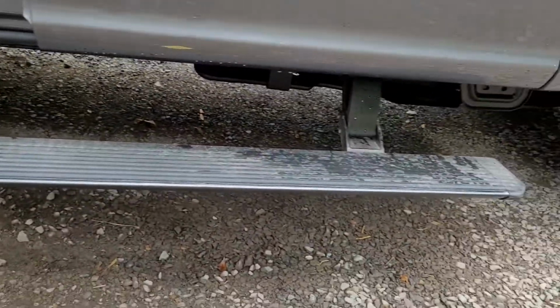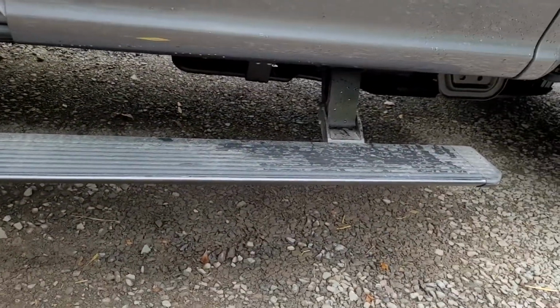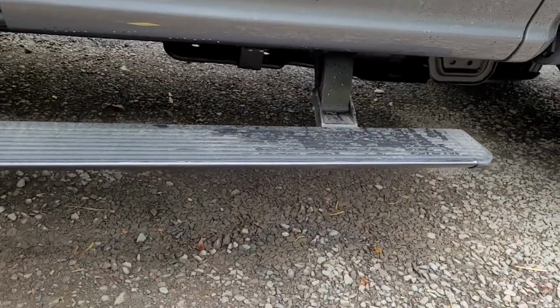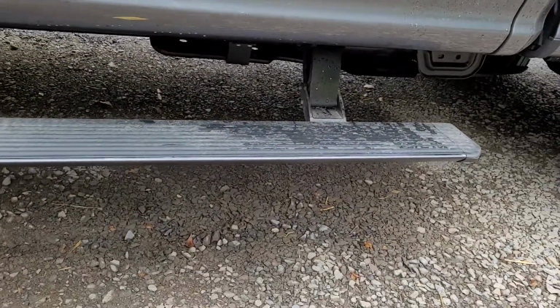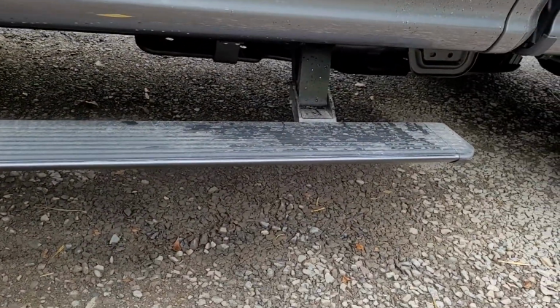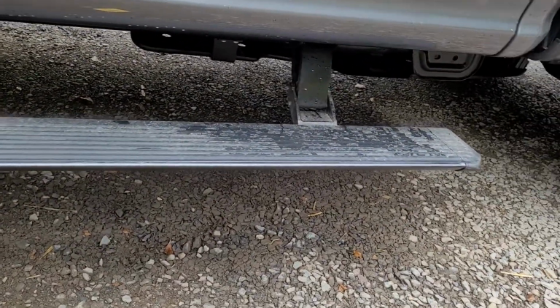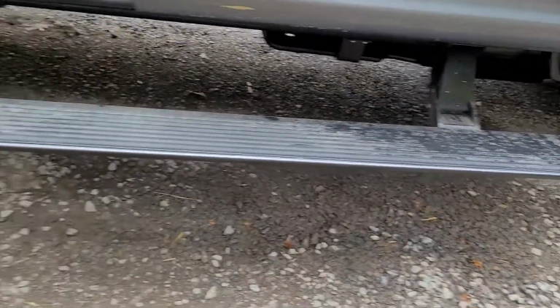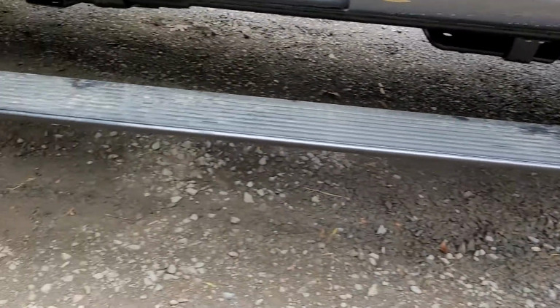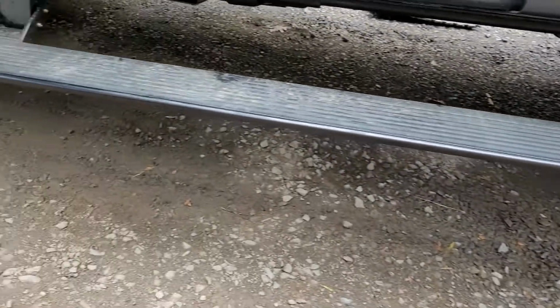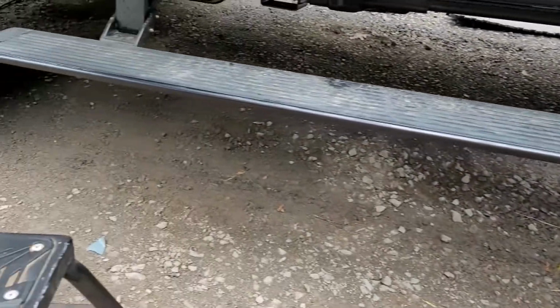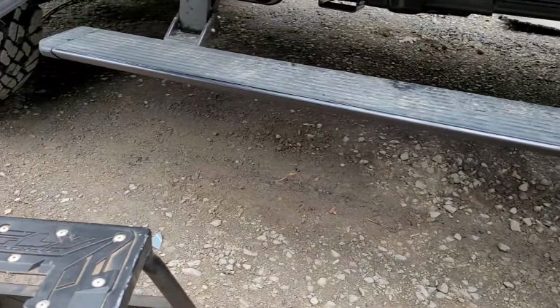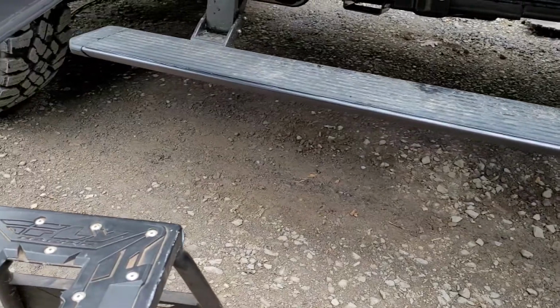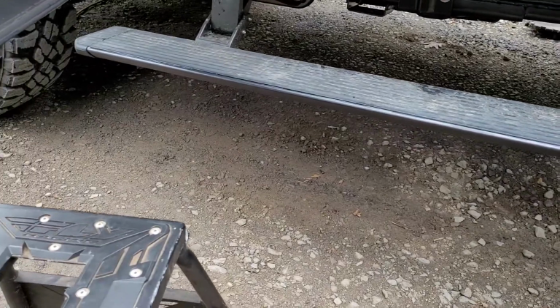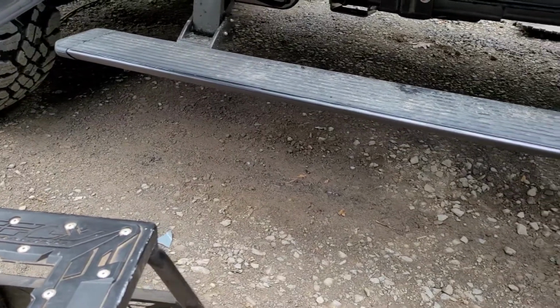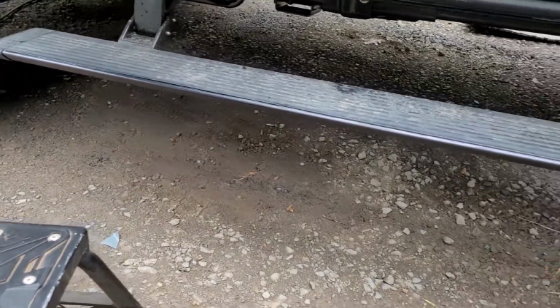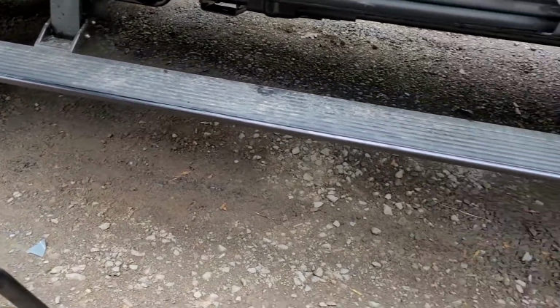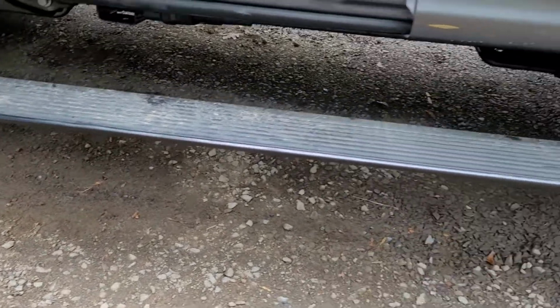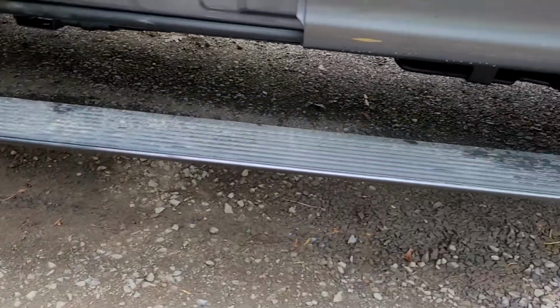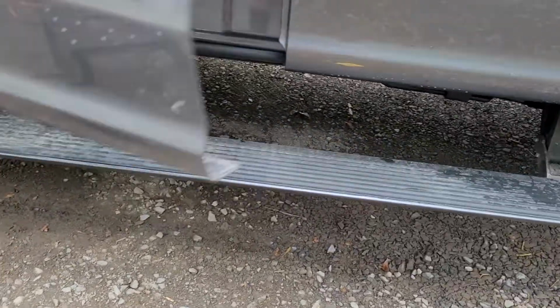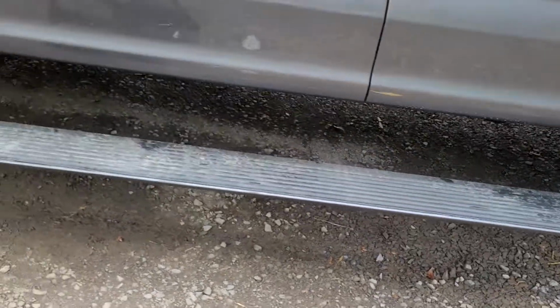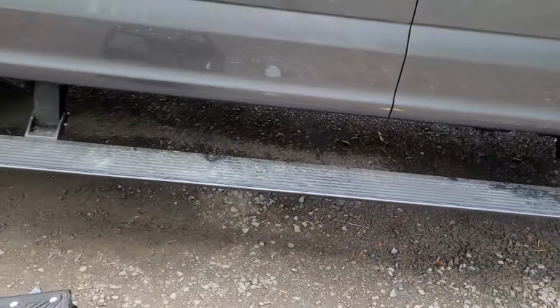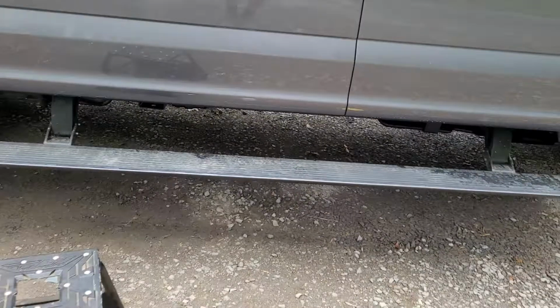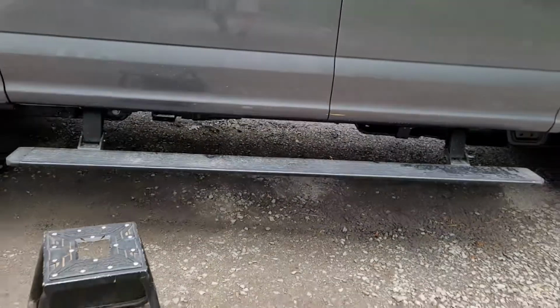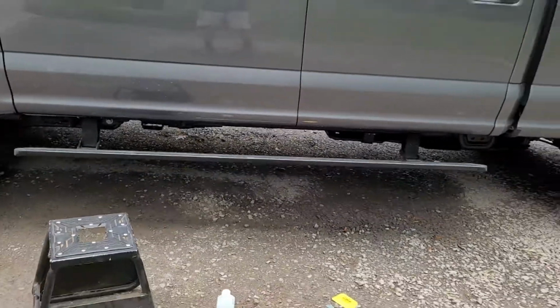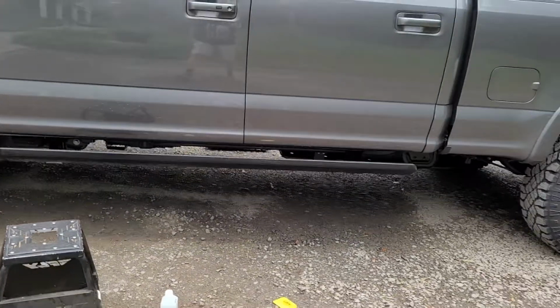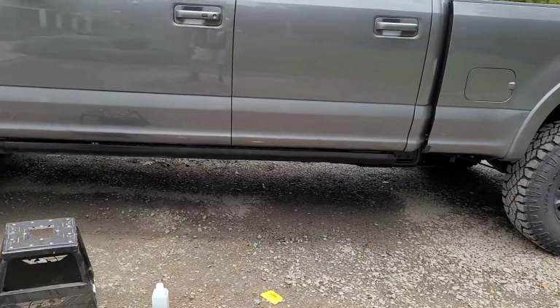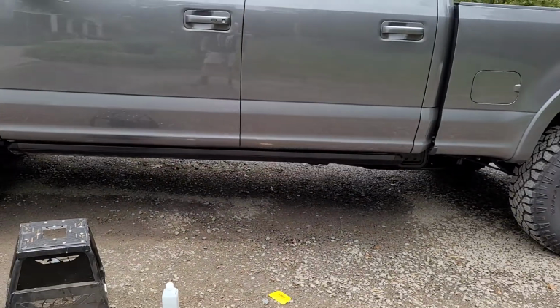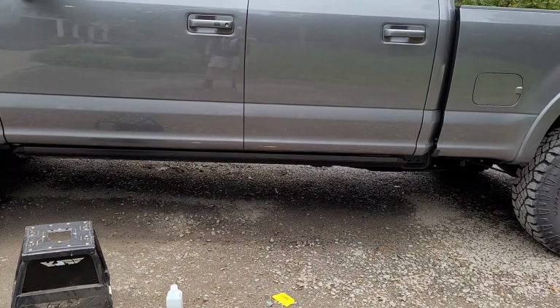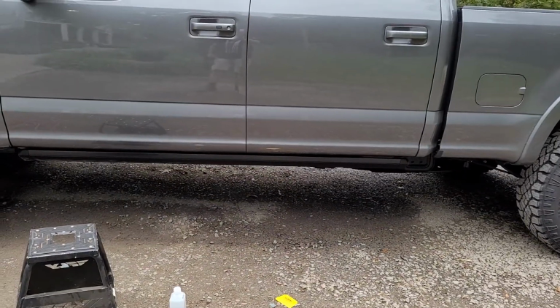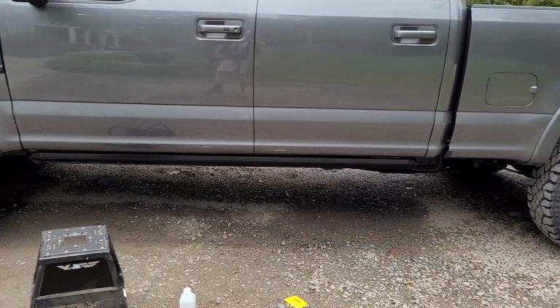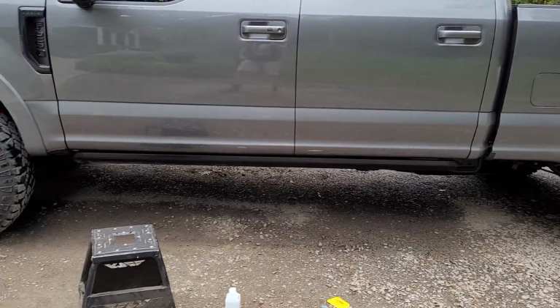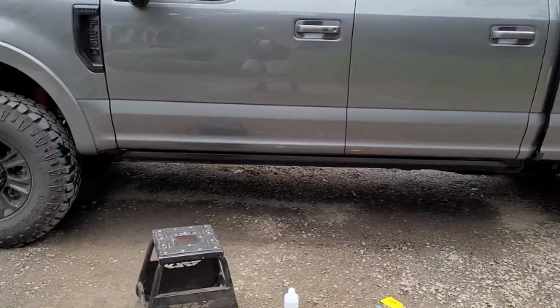On the wrap I need to do a quick once over with the hairdryer one more time, make sure I got all the seams down. But looks pretty good — no more chrome. I recommend doing this for anybody looking to get rid of it.